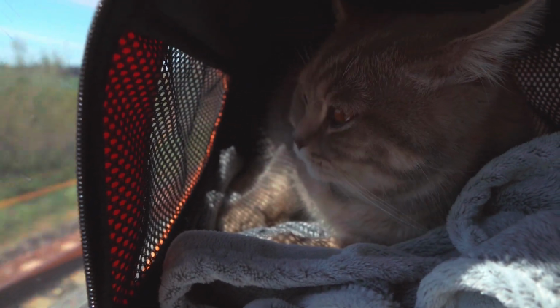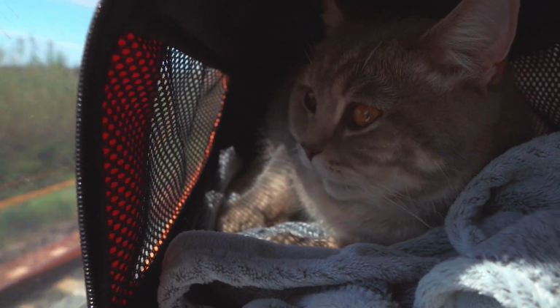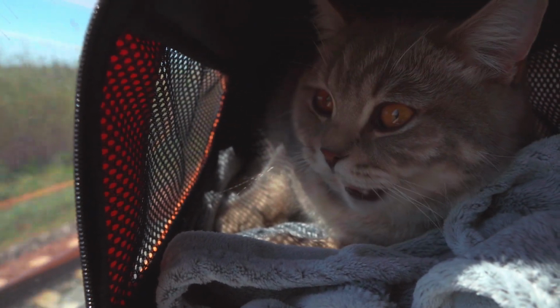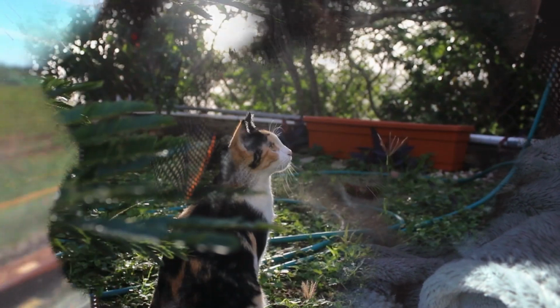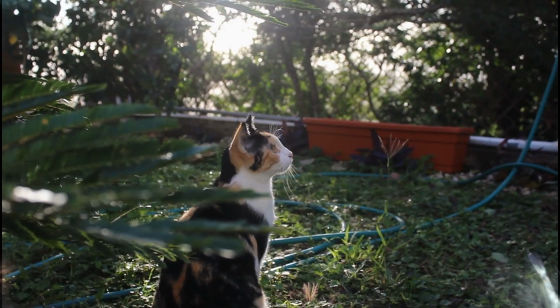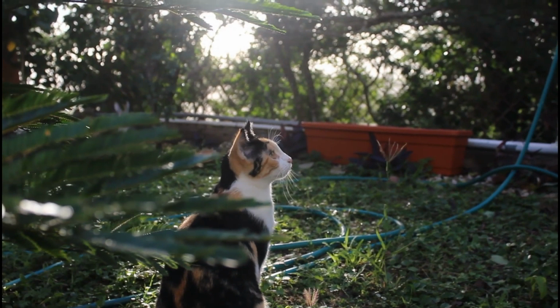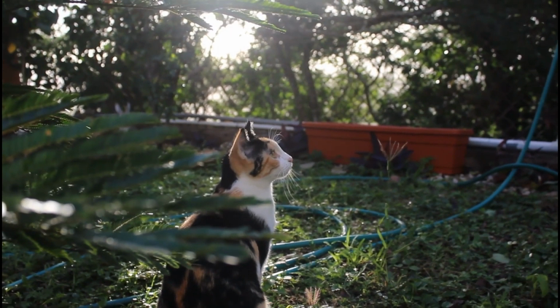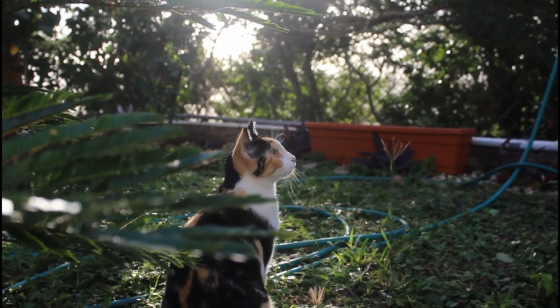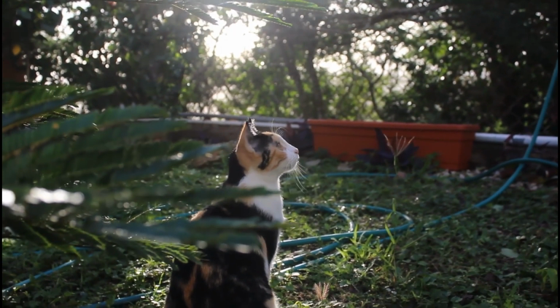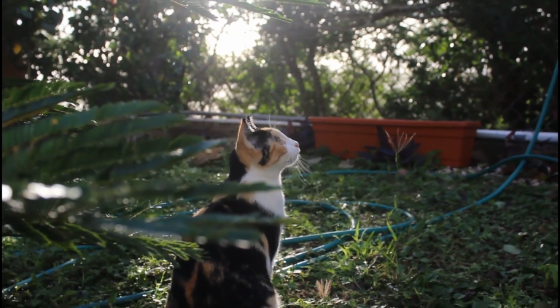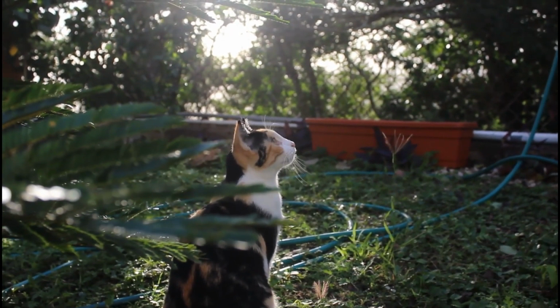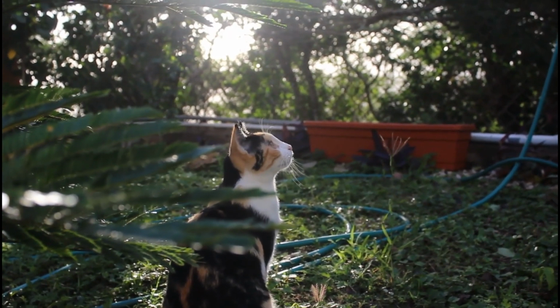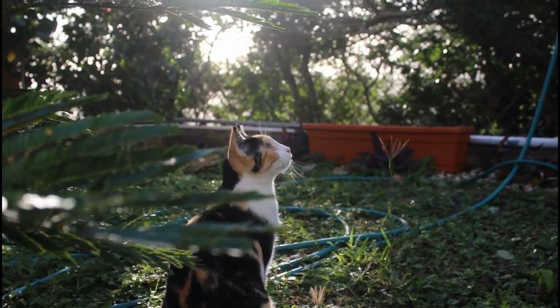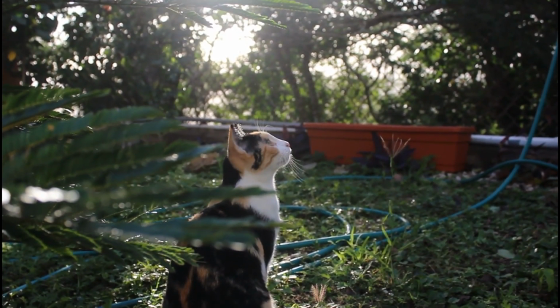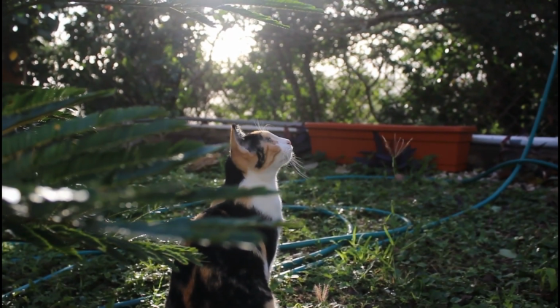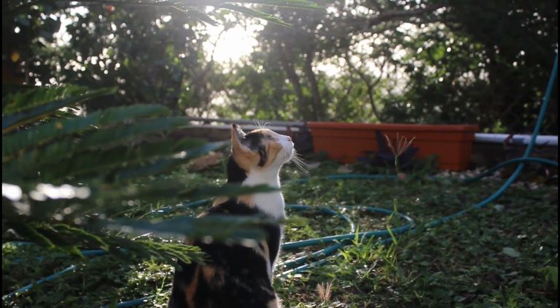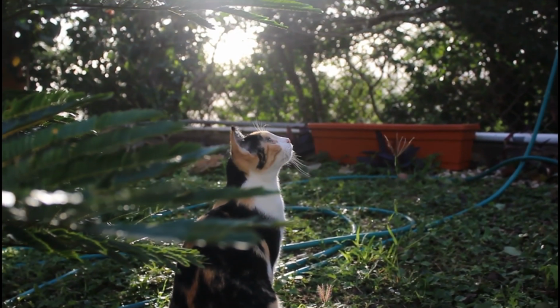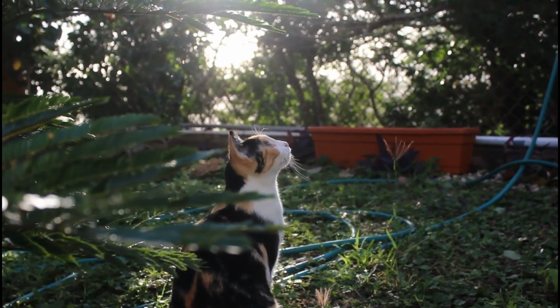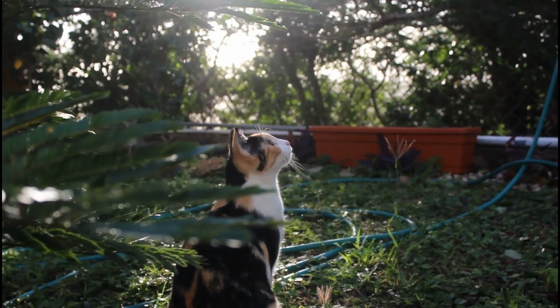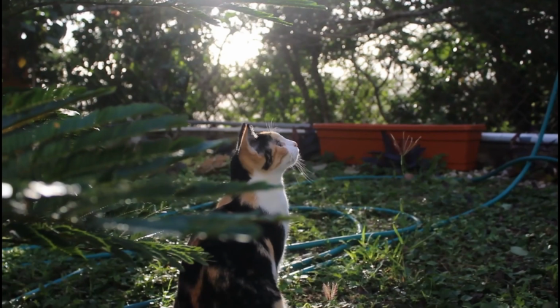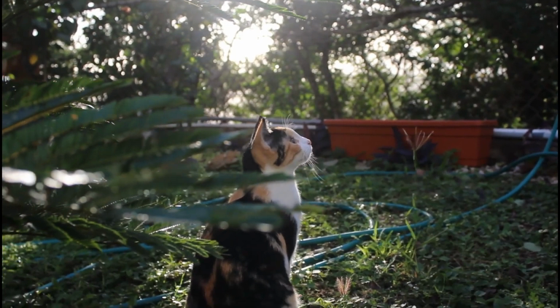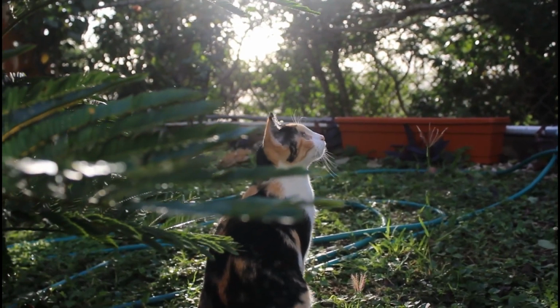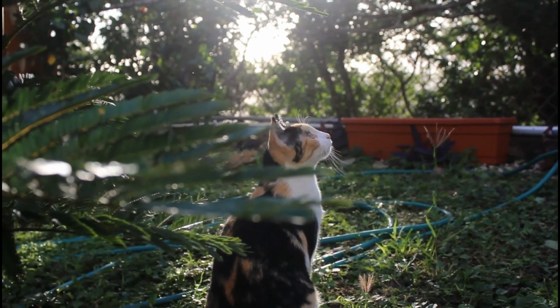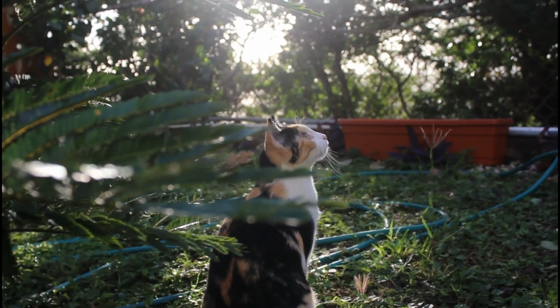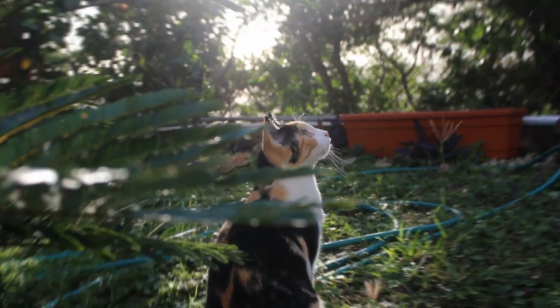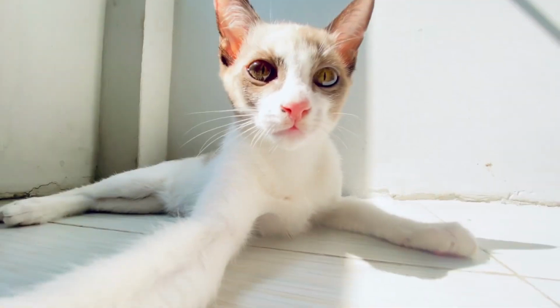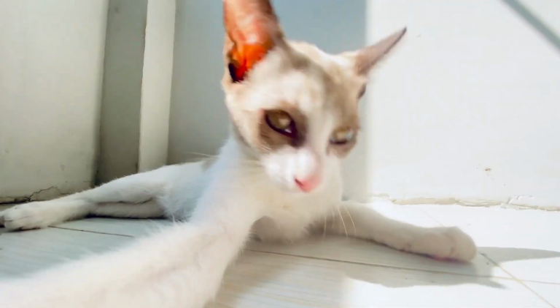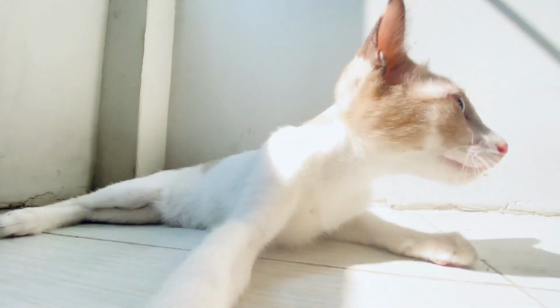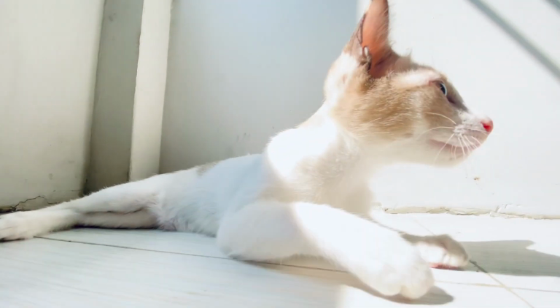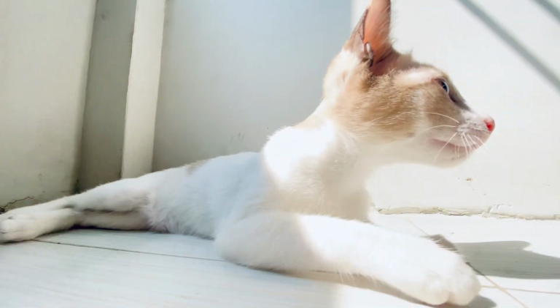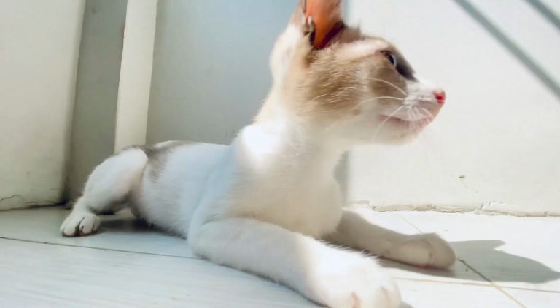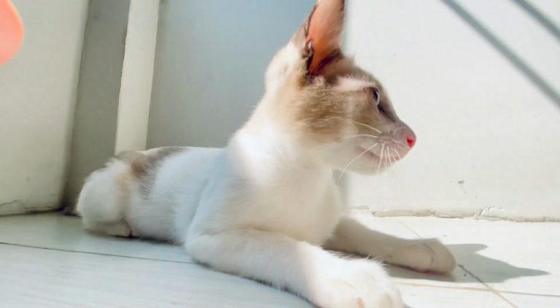6. Create a safe outdoor environment. If your cat is allowed outdoors, ensure they have access to a secure outdoor enclosure or cat-proofed garden where they can safely explore and expend excess energy.